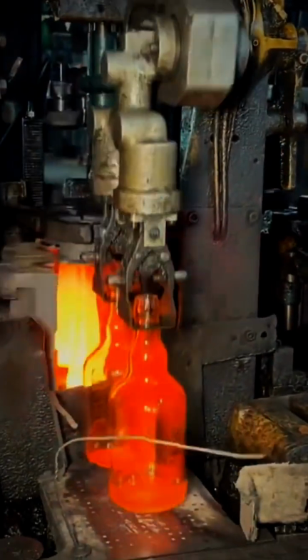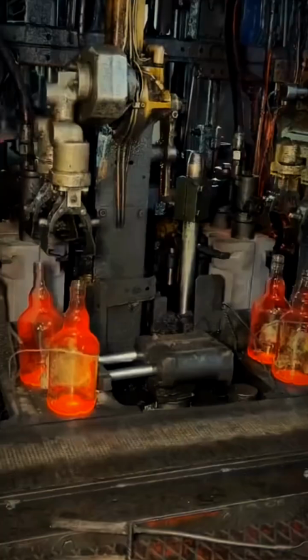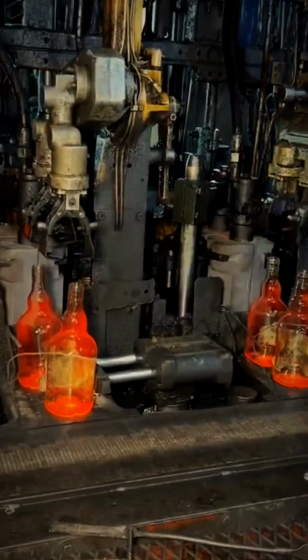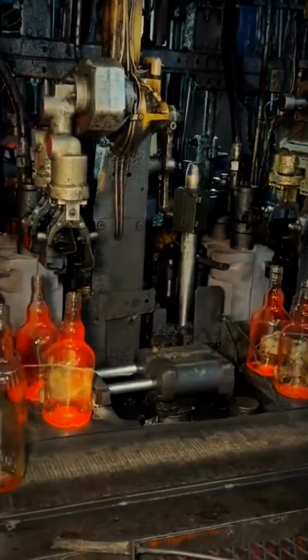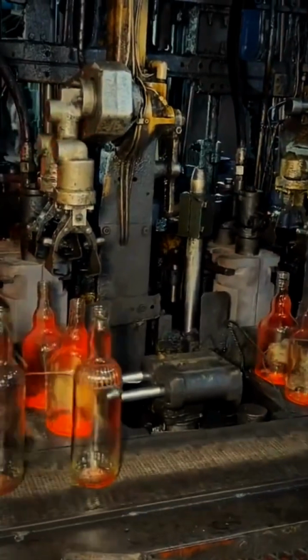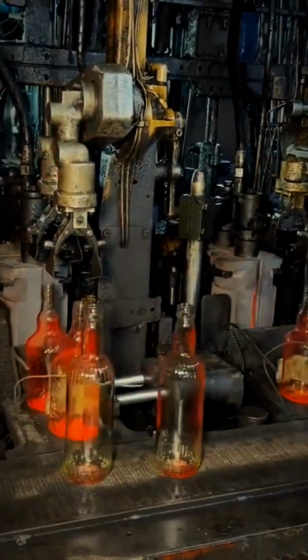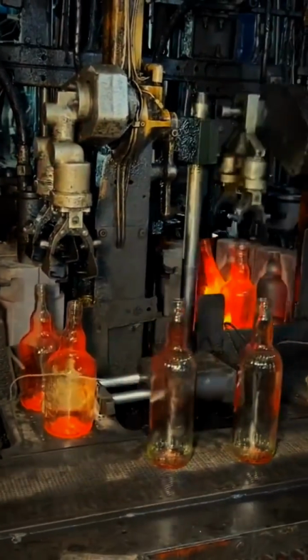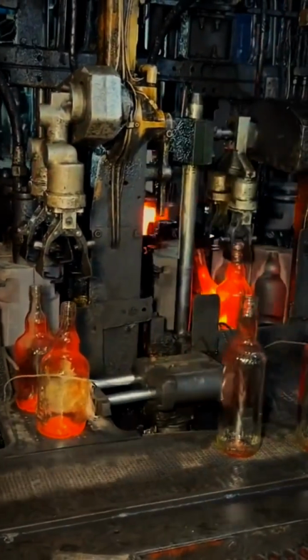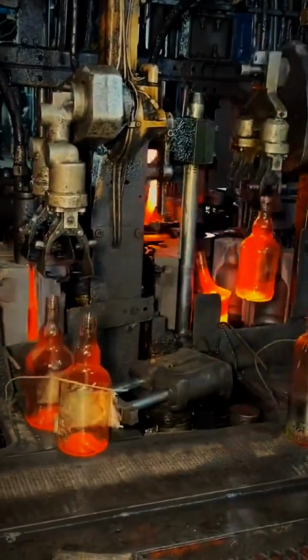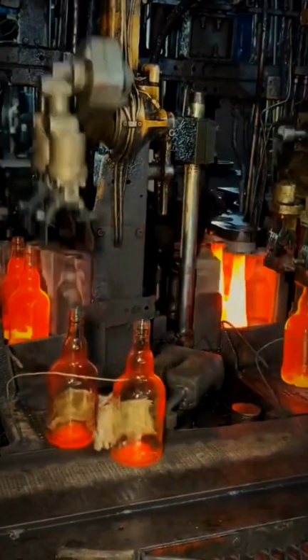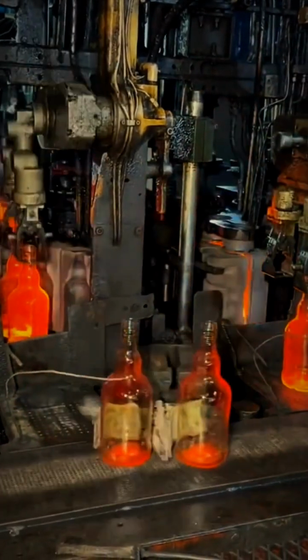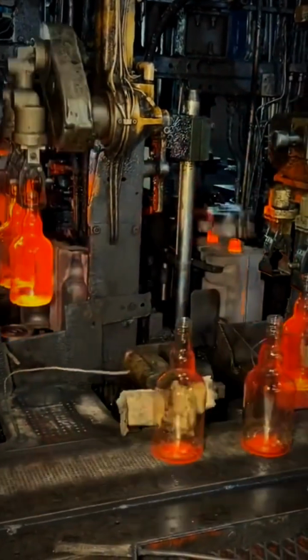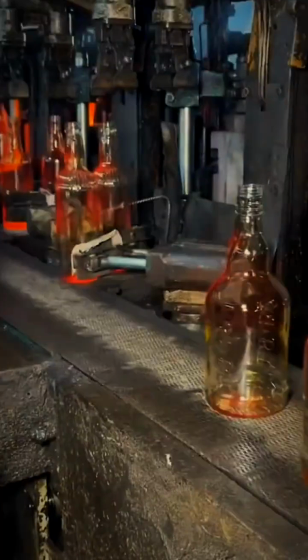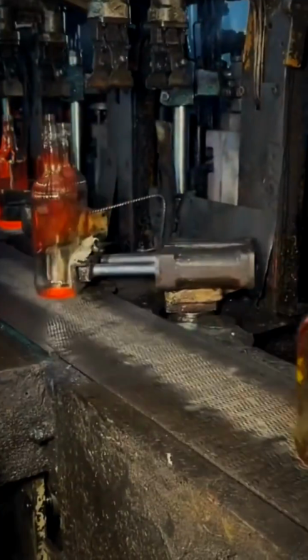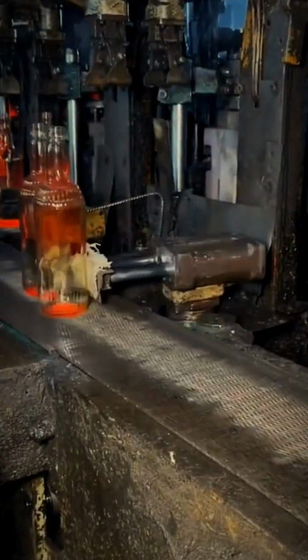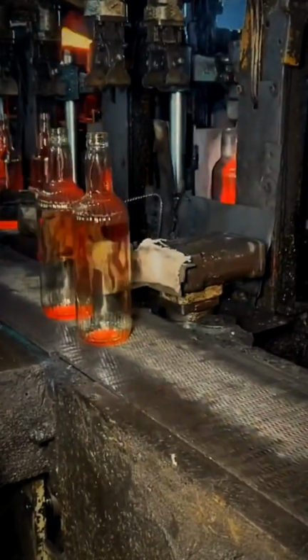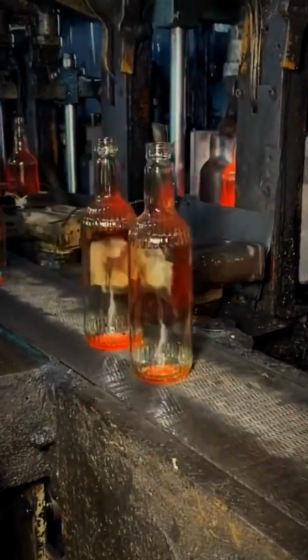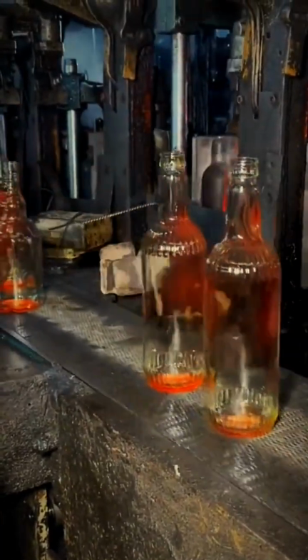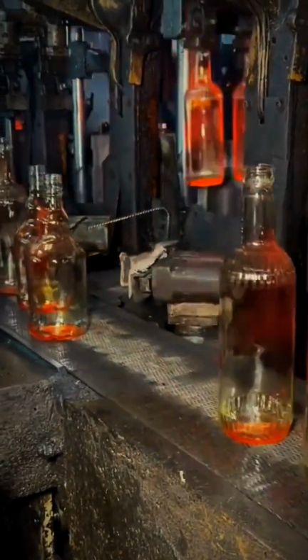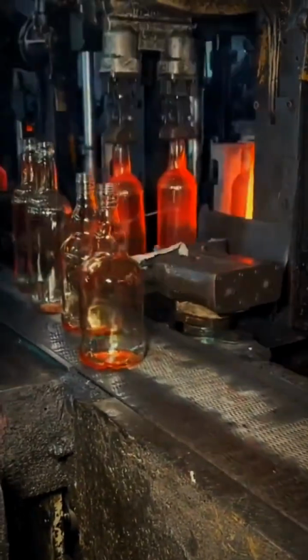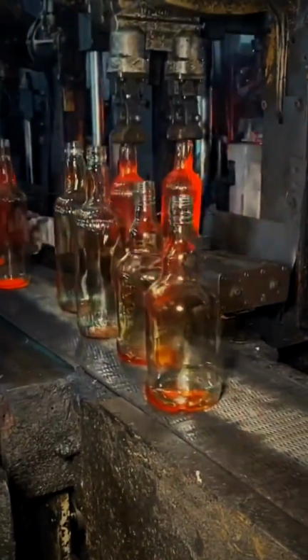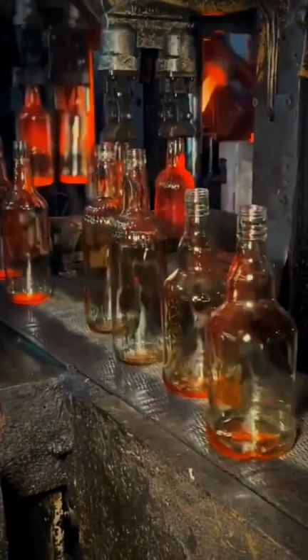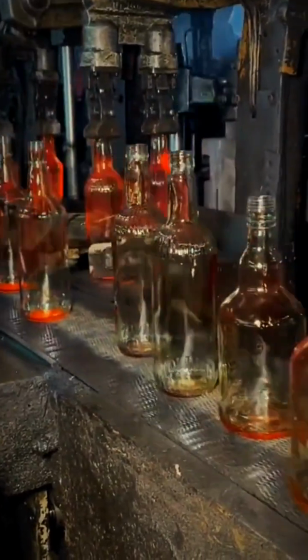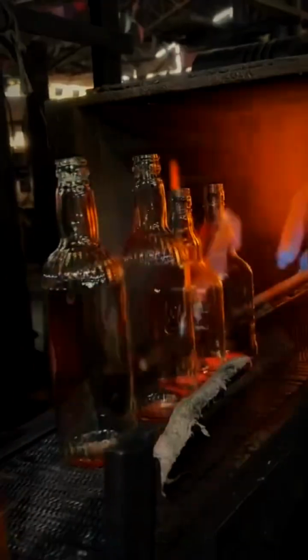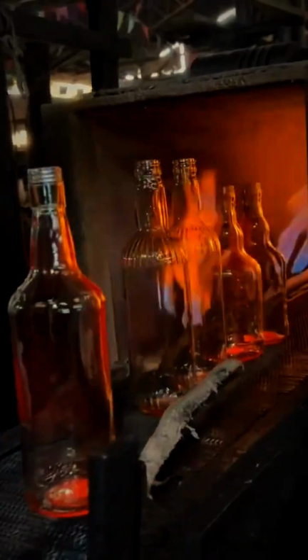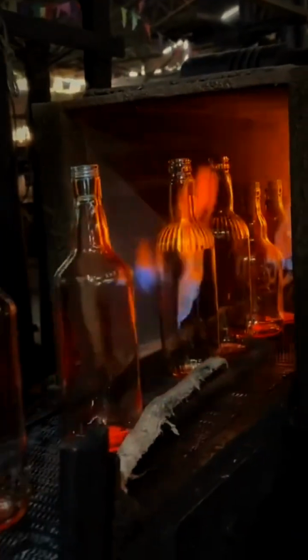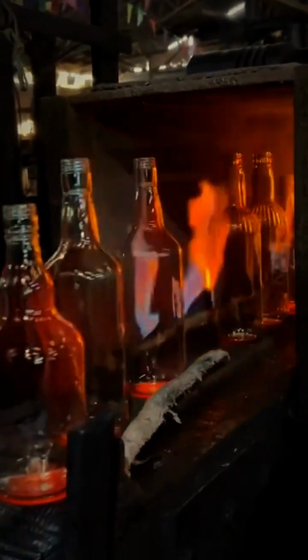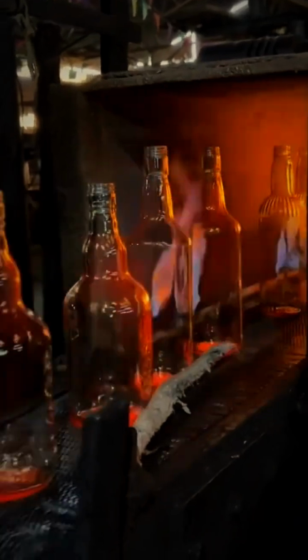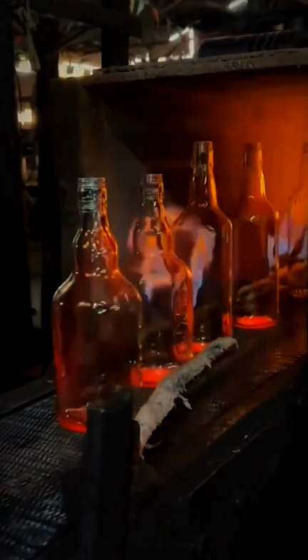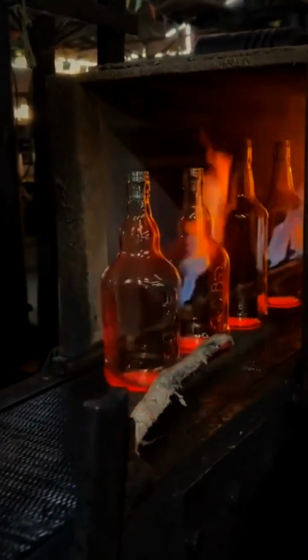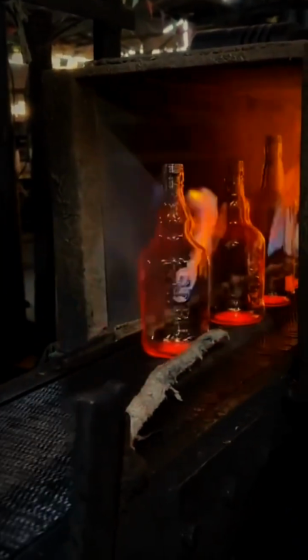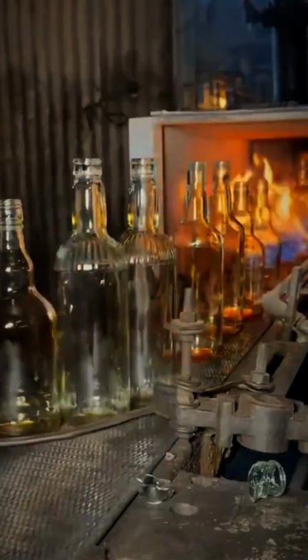Finally, the bottles are inspected, cleaned, and packed, ready to be filled with your favorite drinks or products. And that's the journey of how sand transforms into a perfectly shaped glass bottle.